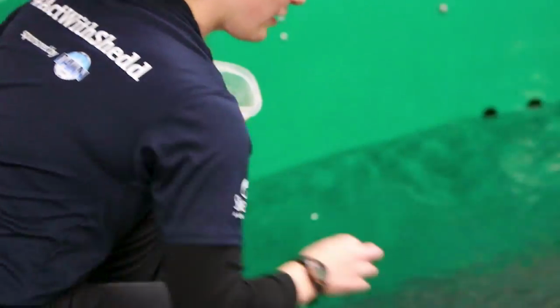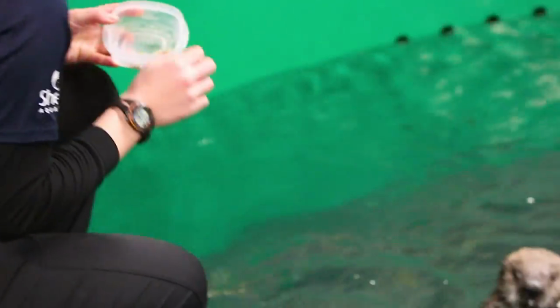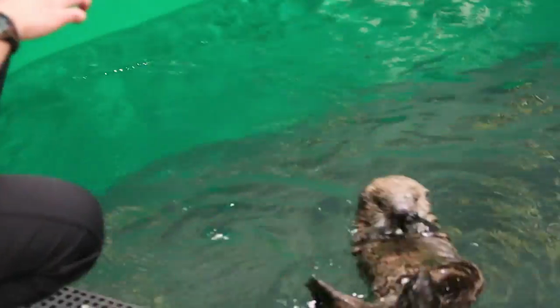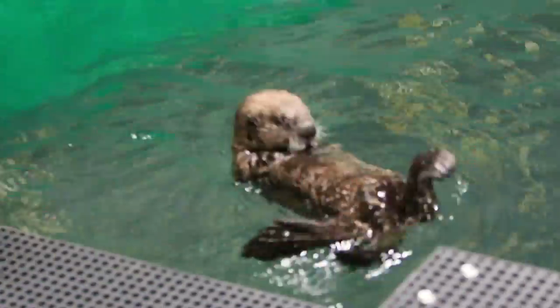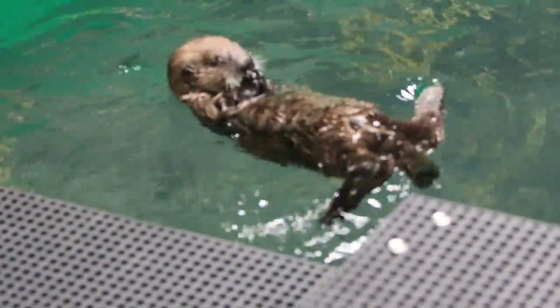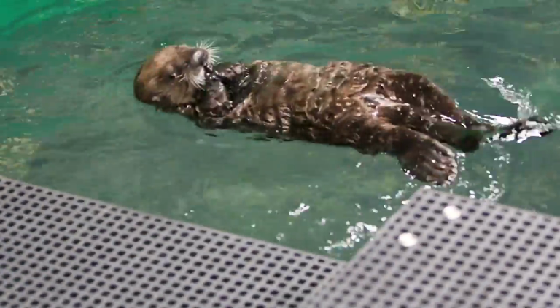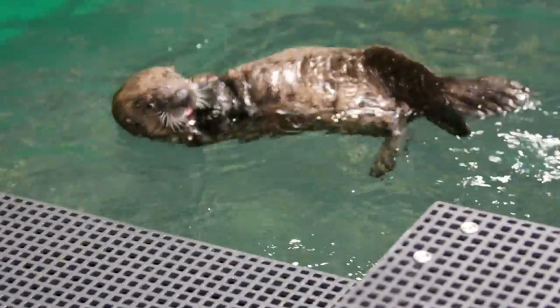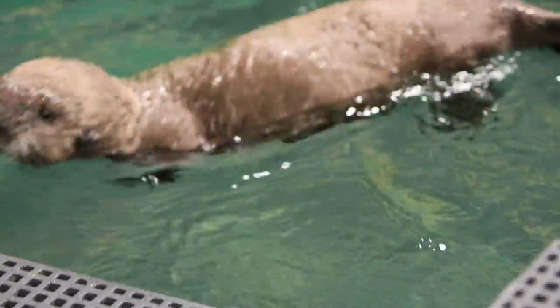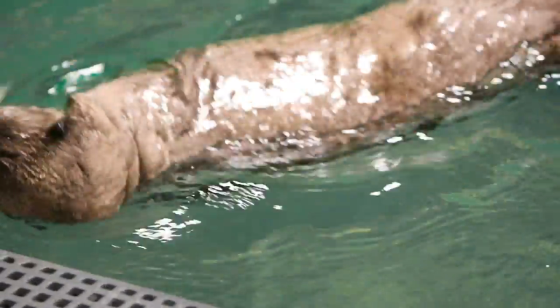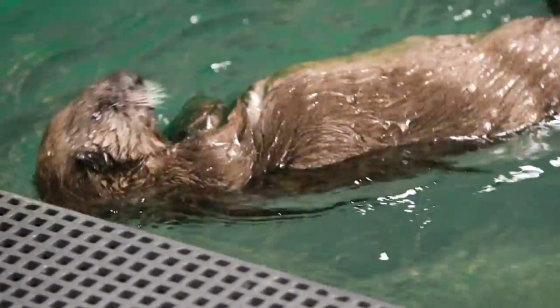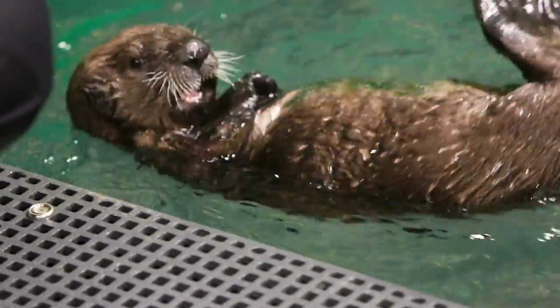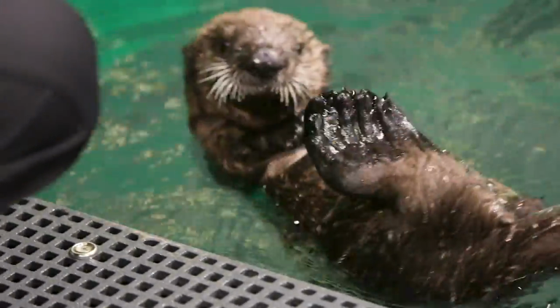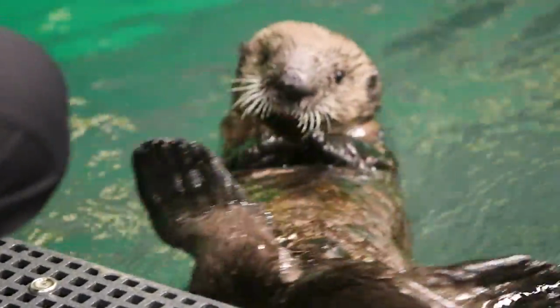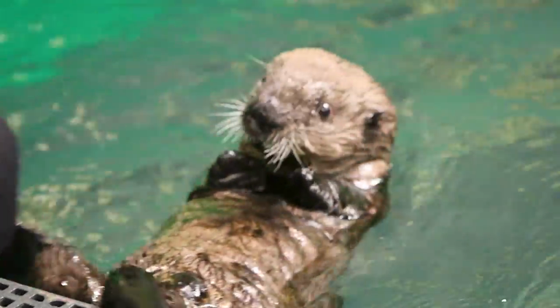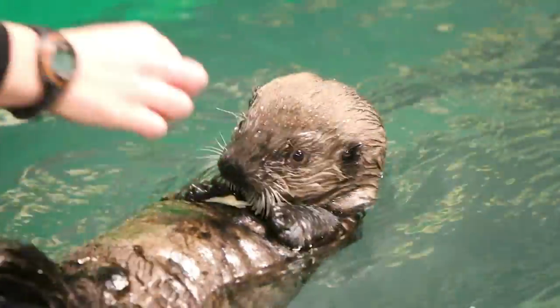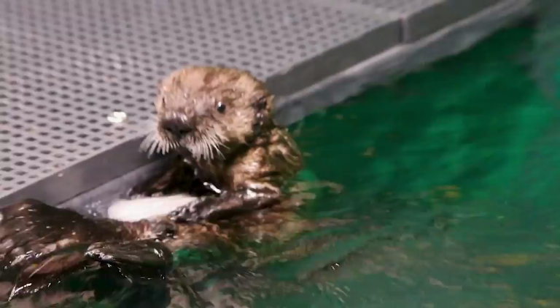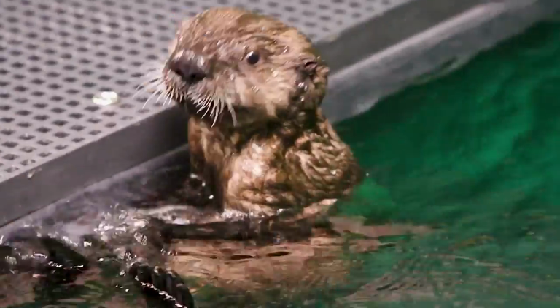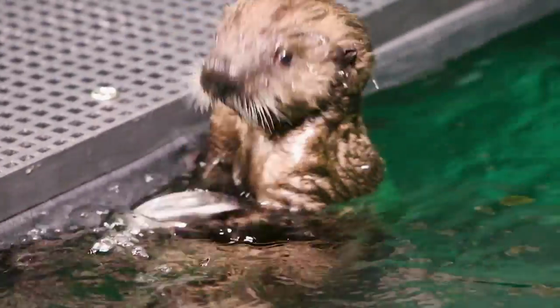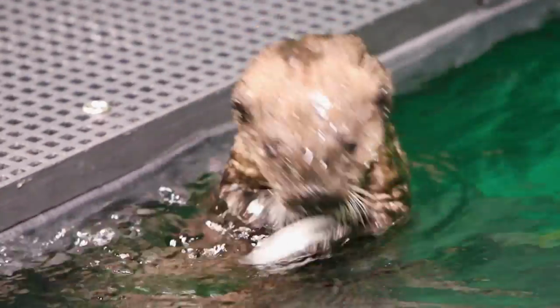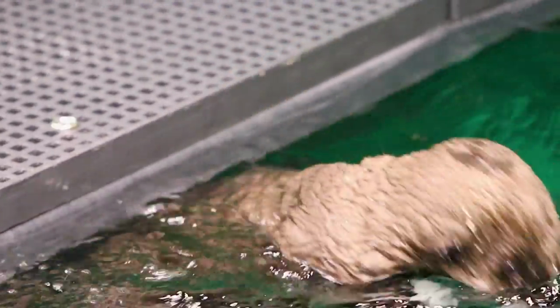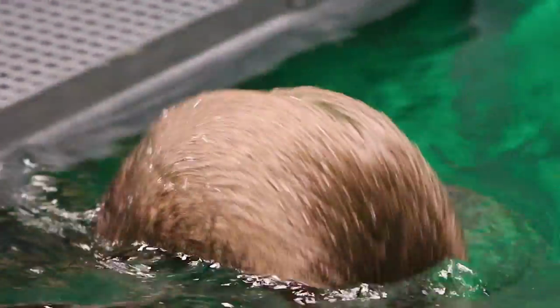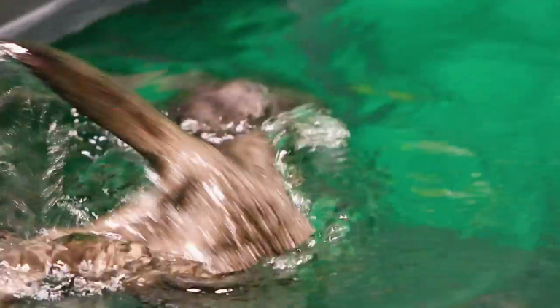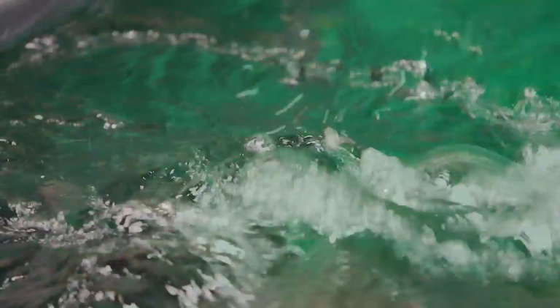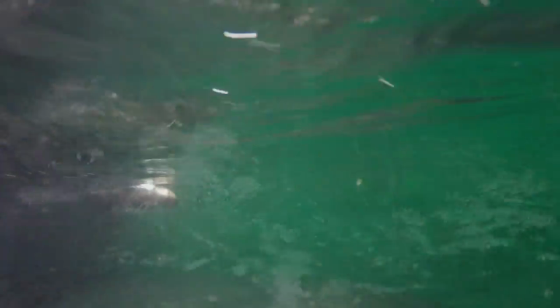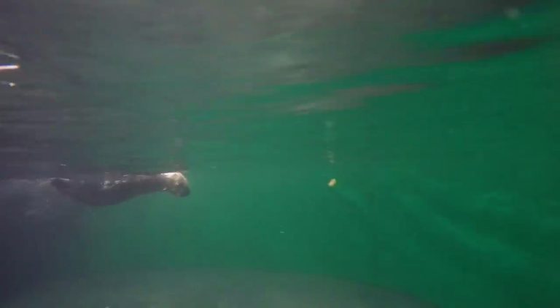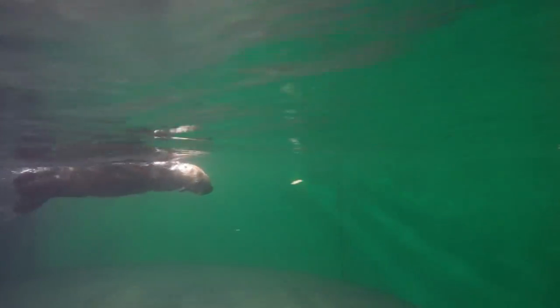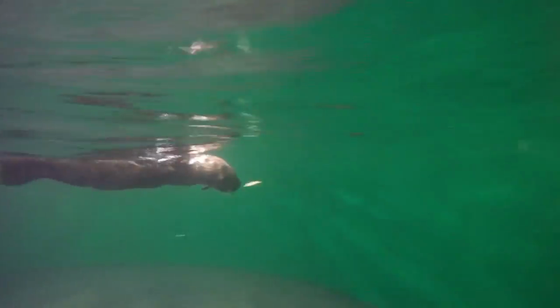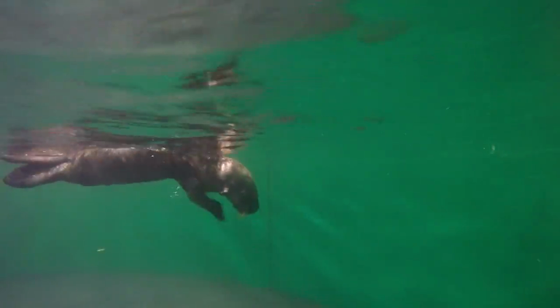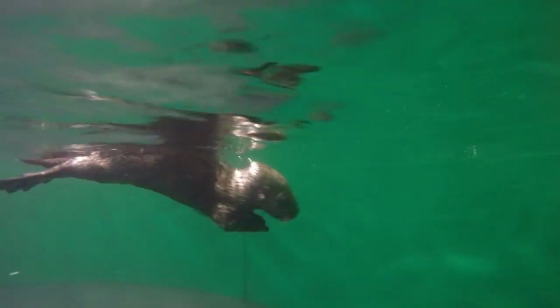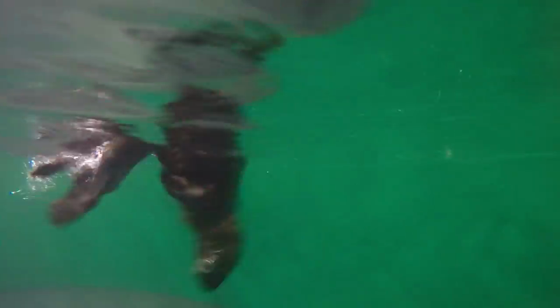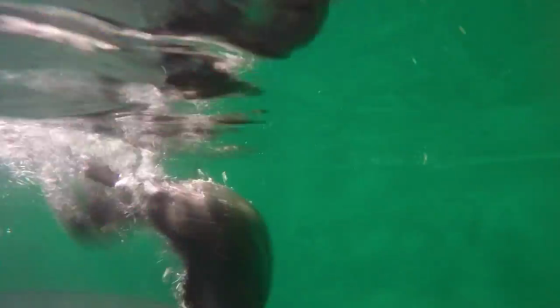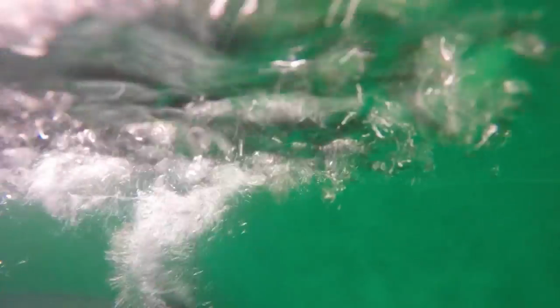He requires round-the-clock care. We're here 24 hours a day, and that'll be for a few more months. These guys are very curious animals — he's exploring everything, and that's great. That's what we want him to do, but we have to make sure he's doing it in a safe manner.